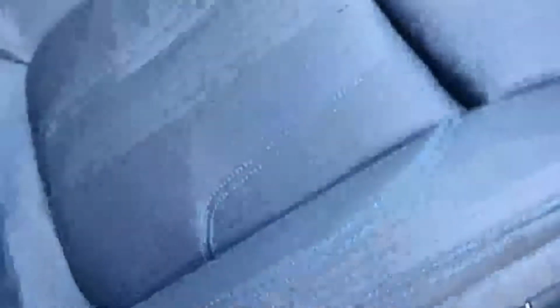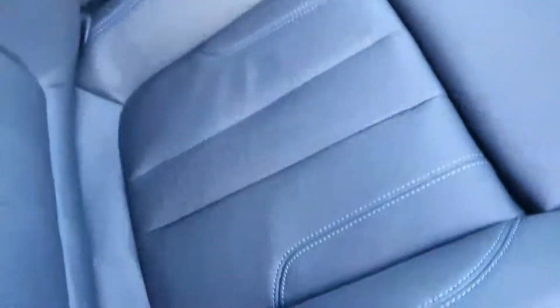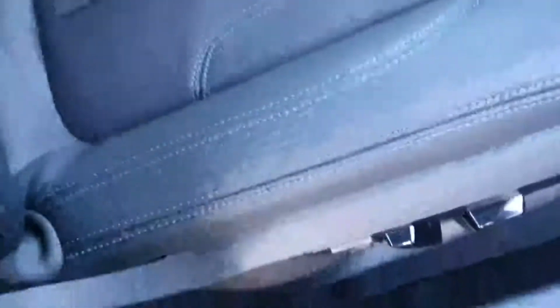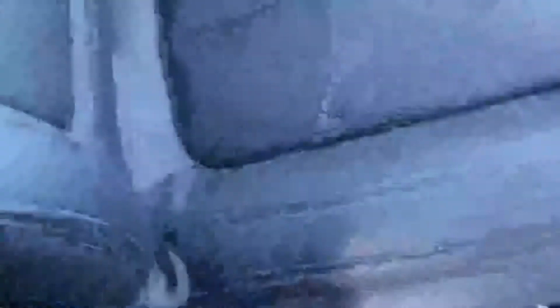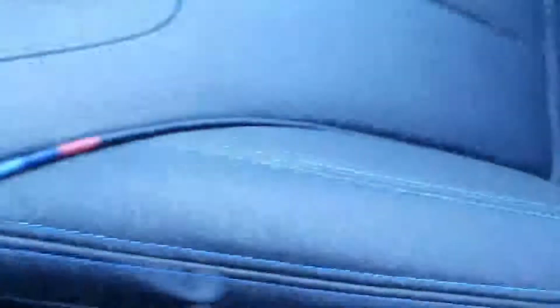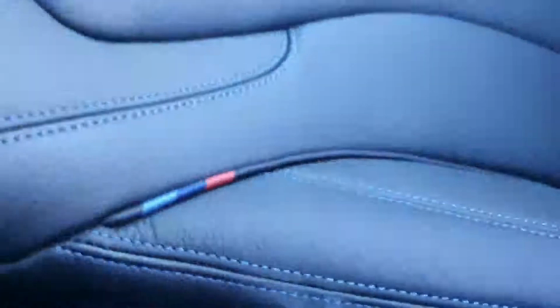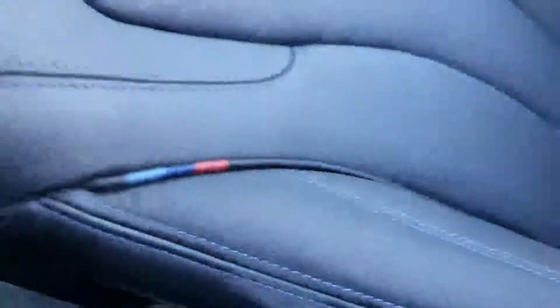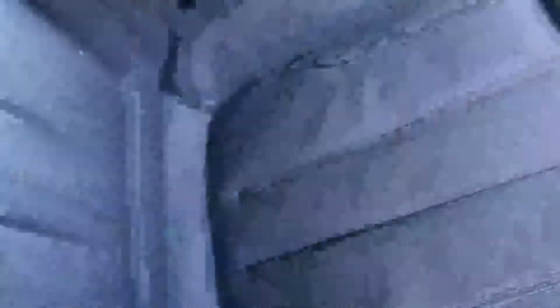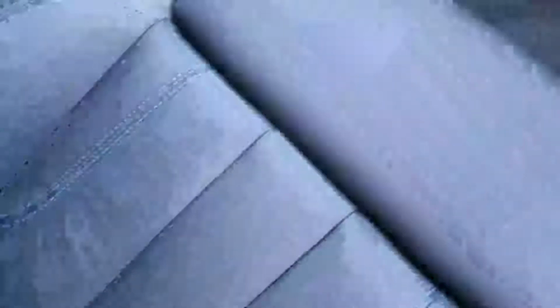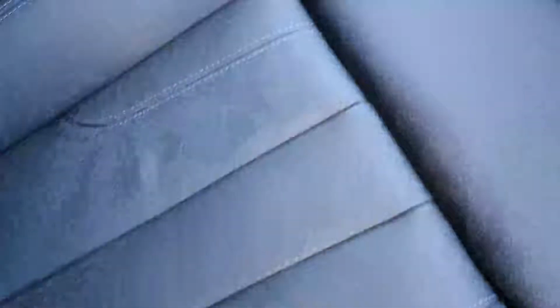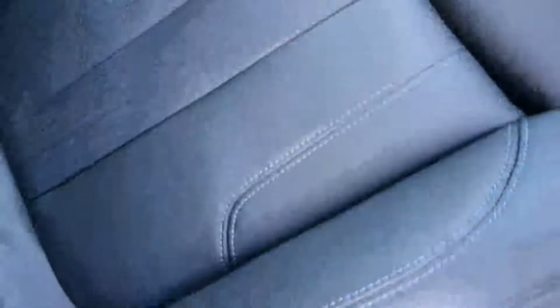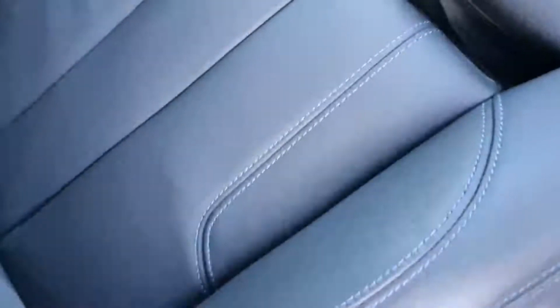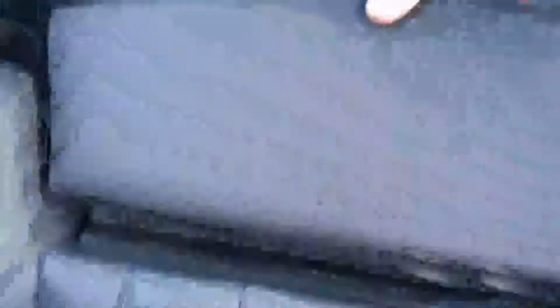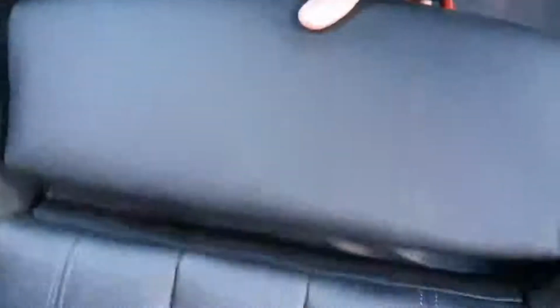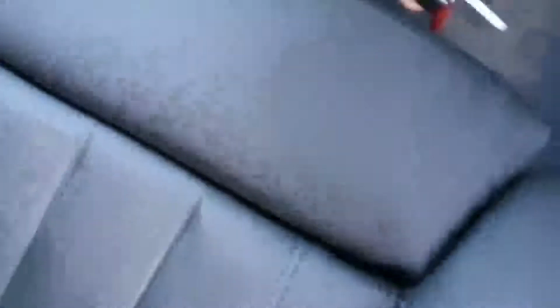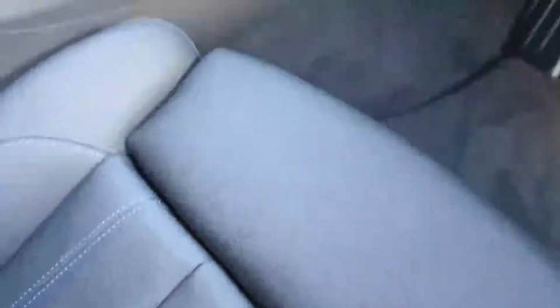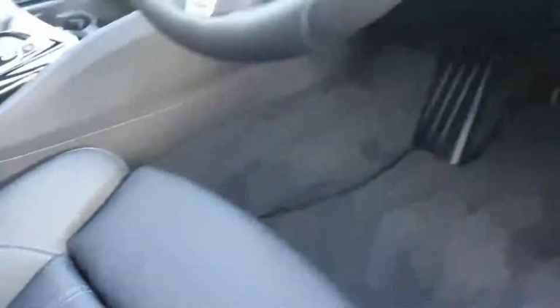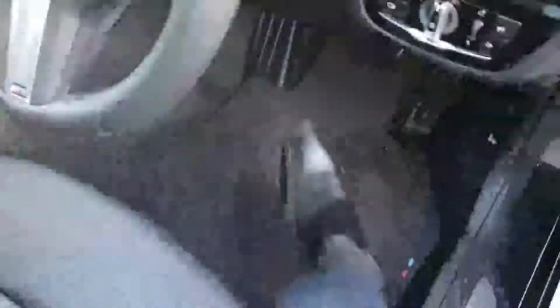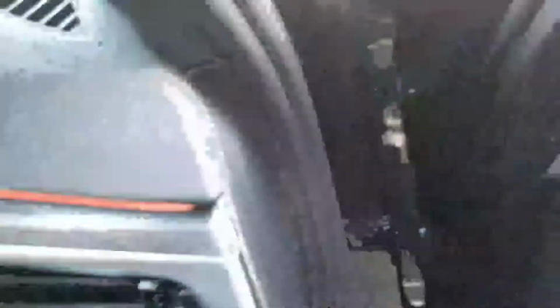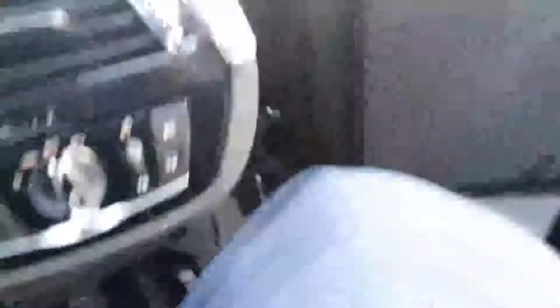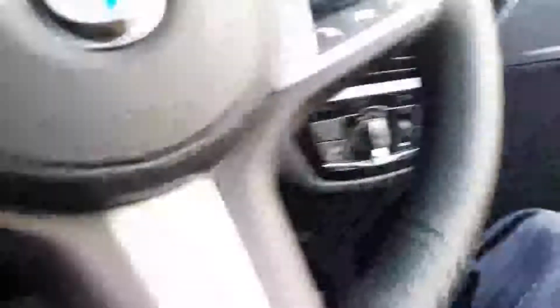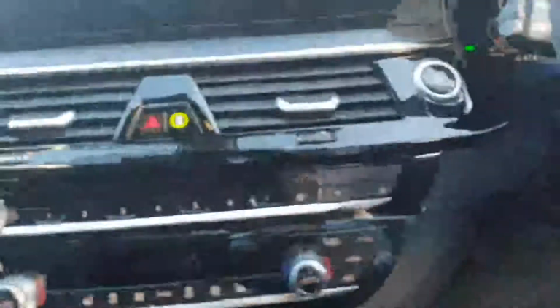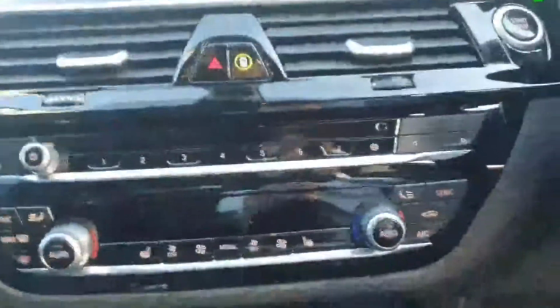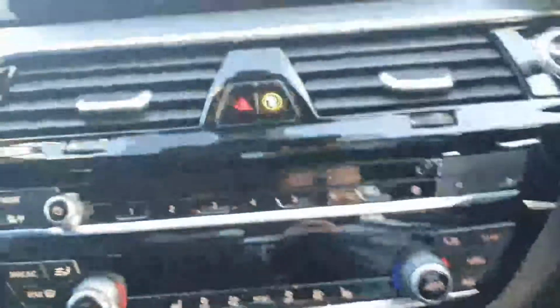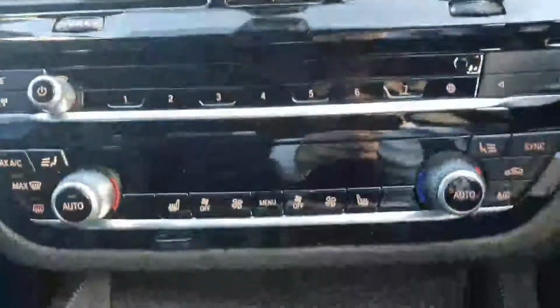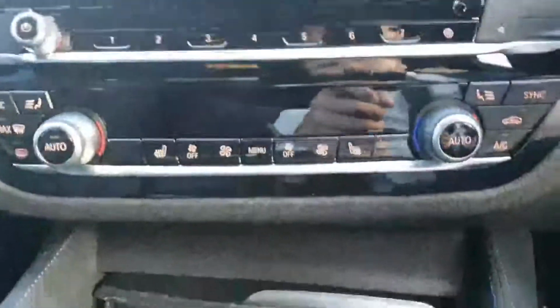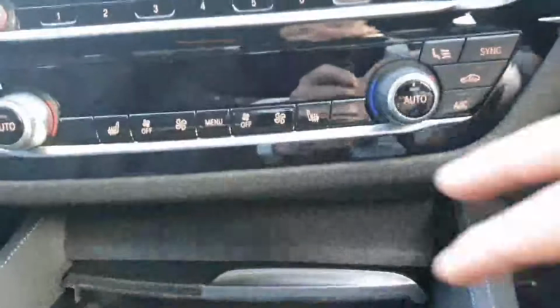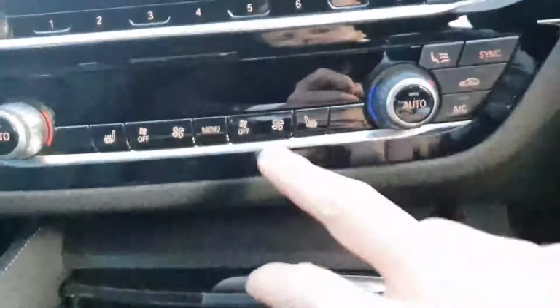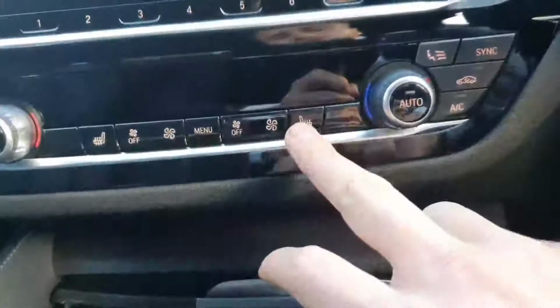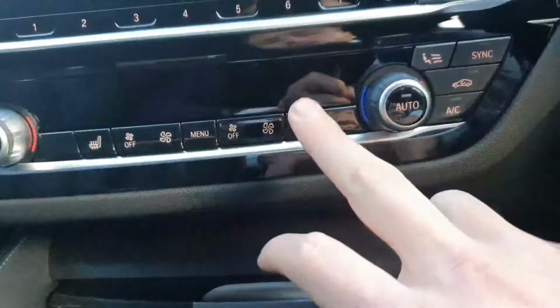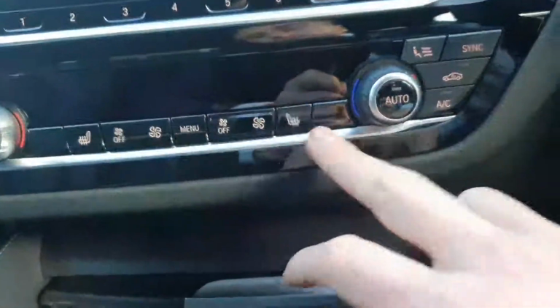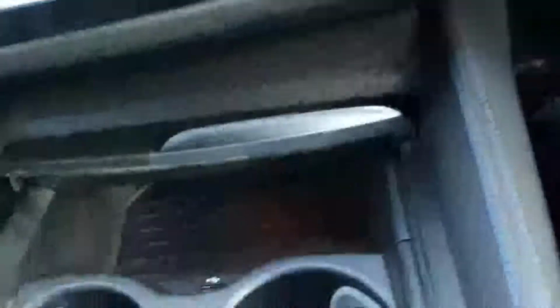You have your M badge and your sill. The seats are black Dakota leather with blue stitching and you also have your M Sport logo. These are sports seats with an adjustable bolster.